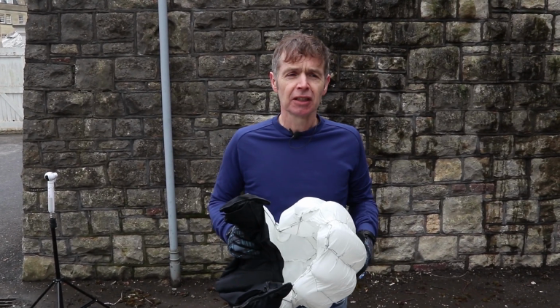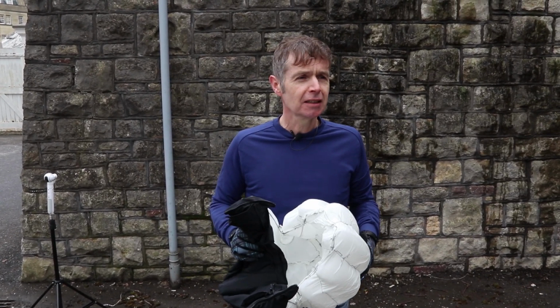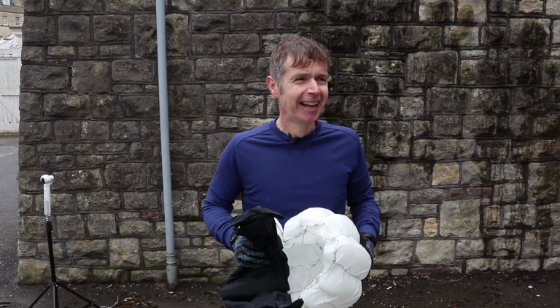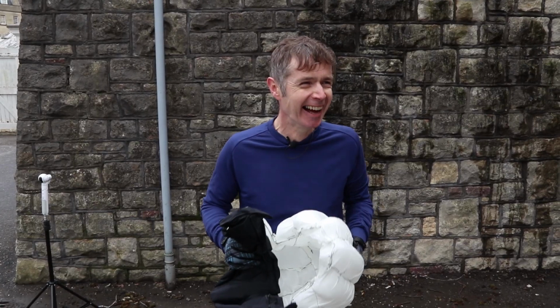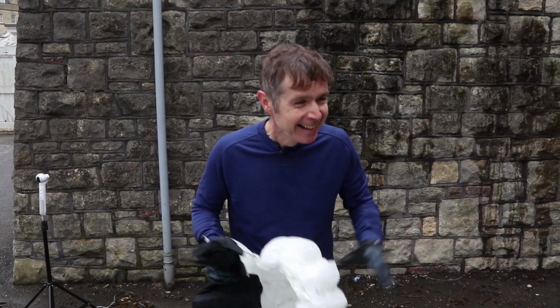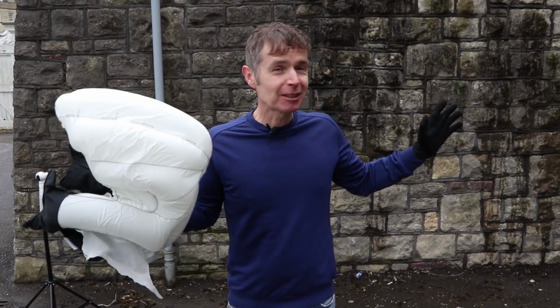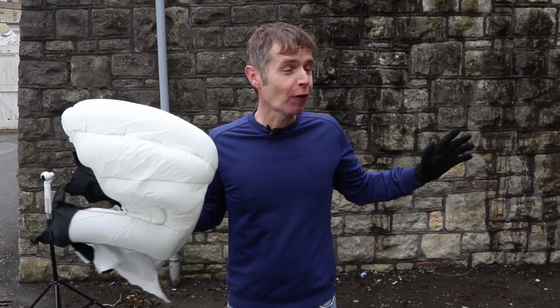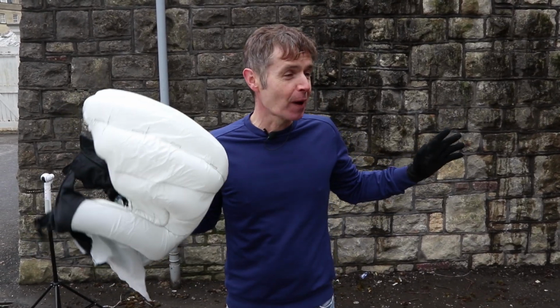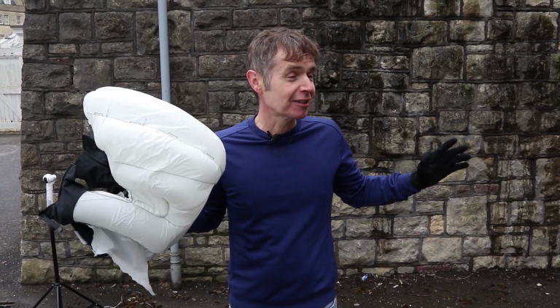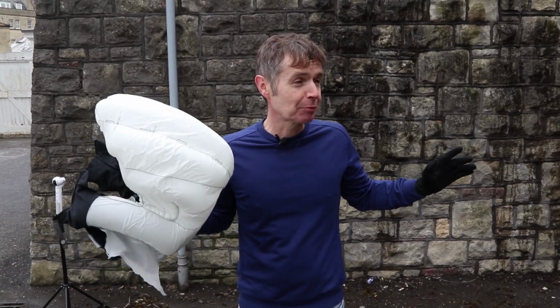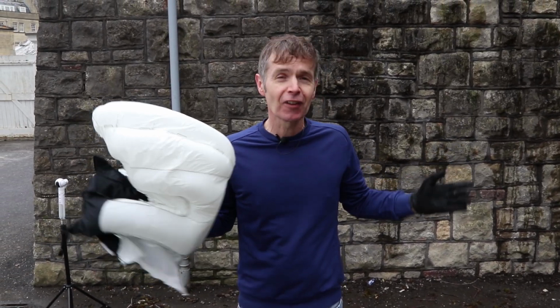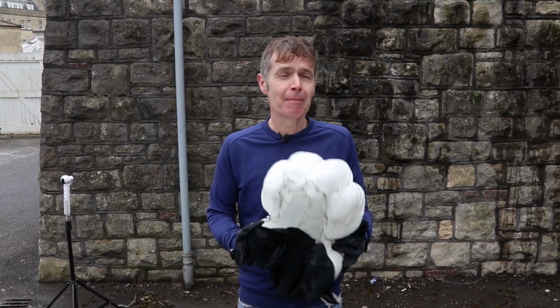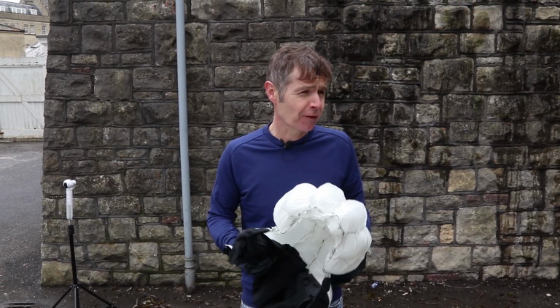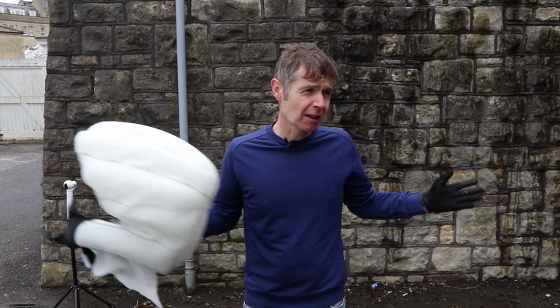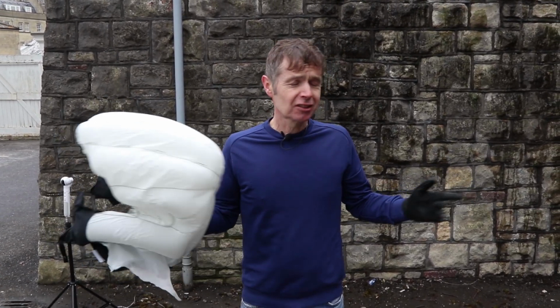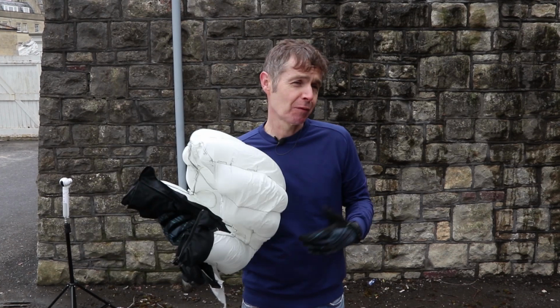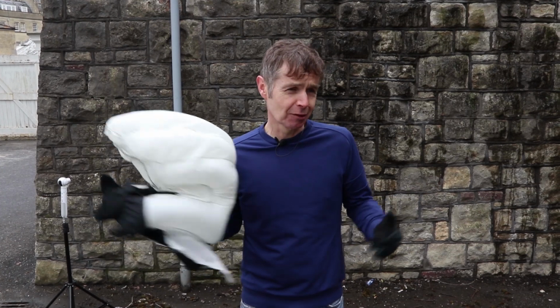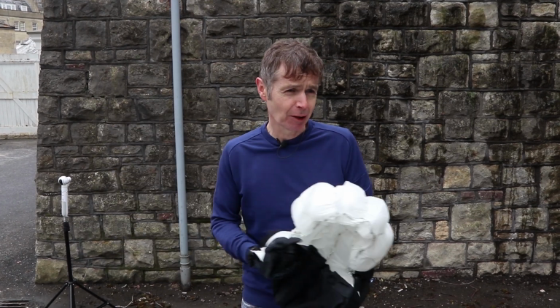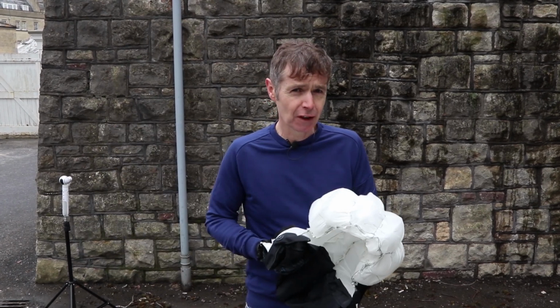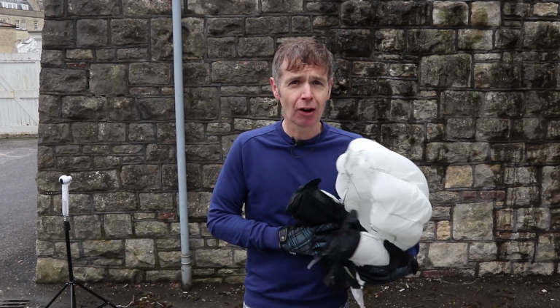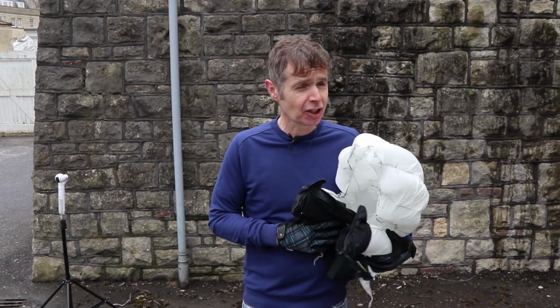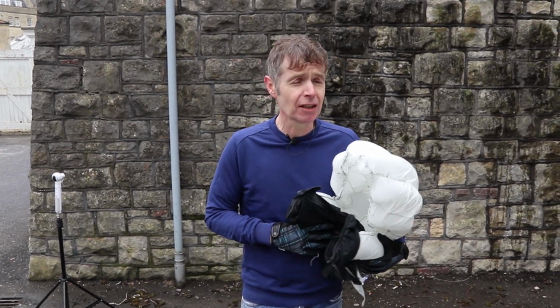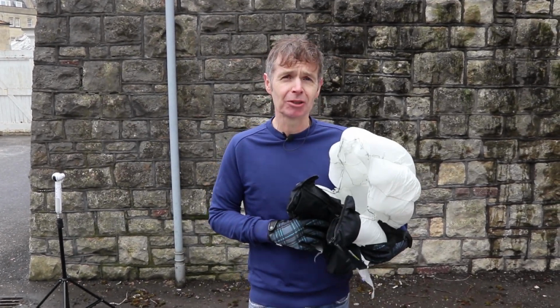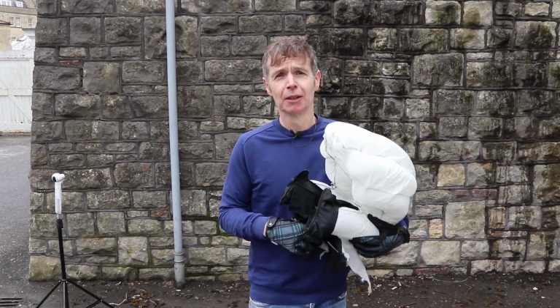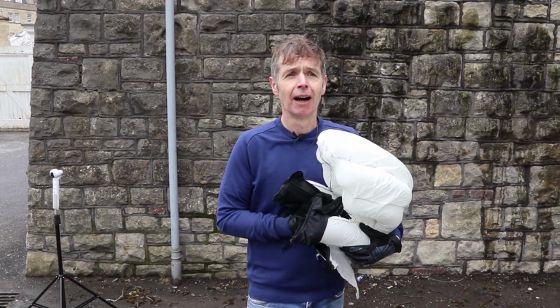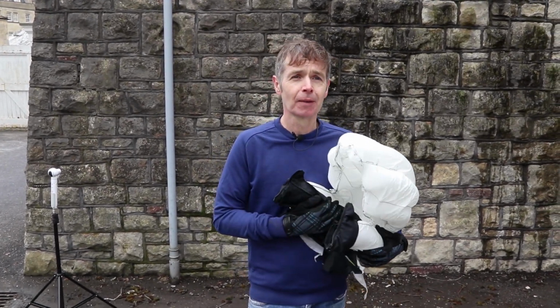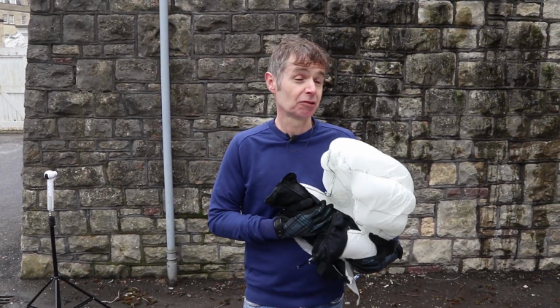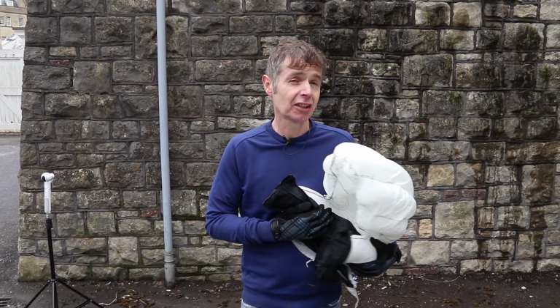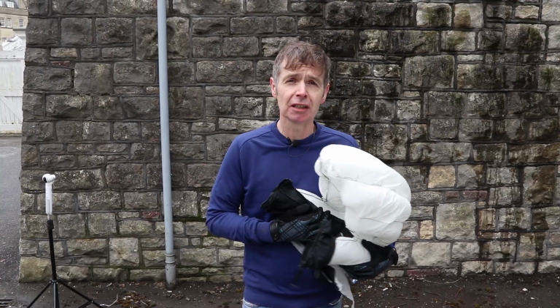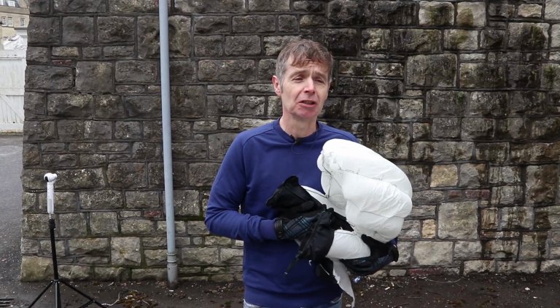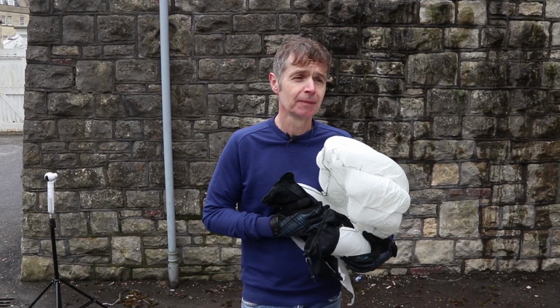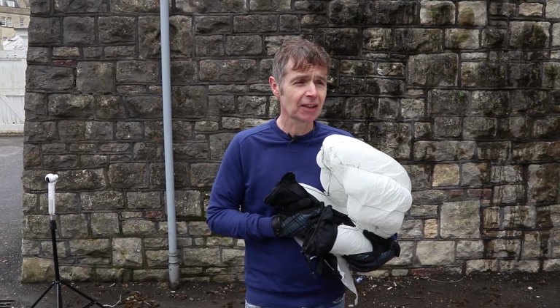That's me signing off from Road CC on Facebook Live. Remember to look out for any other stuff we might do on Facebook Live in the future, and to check out our YouTube channel, which is Road CC on YouTube. Cheers.